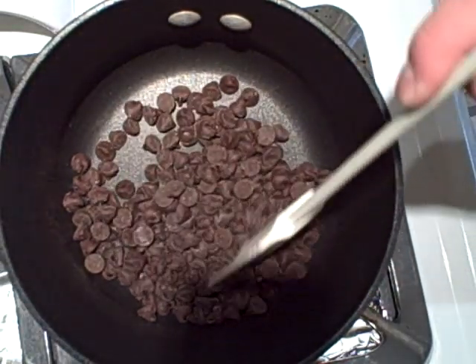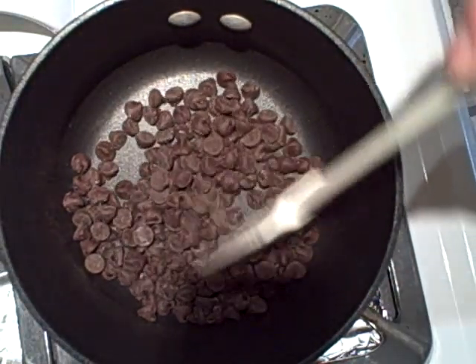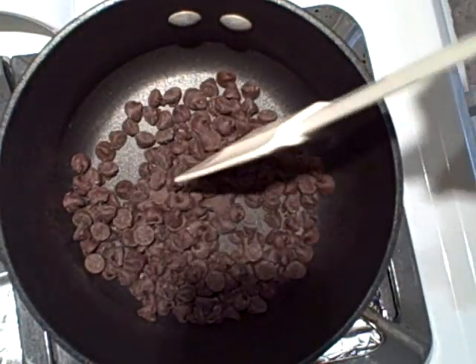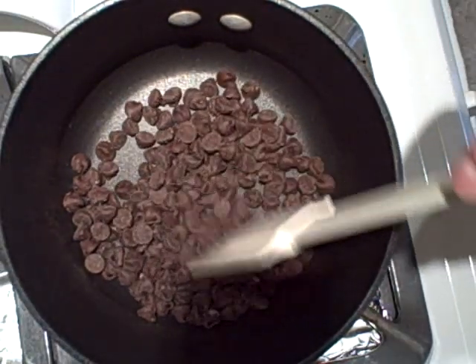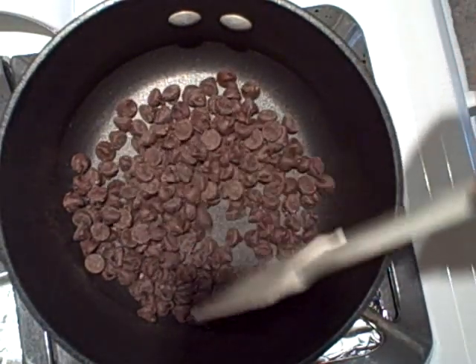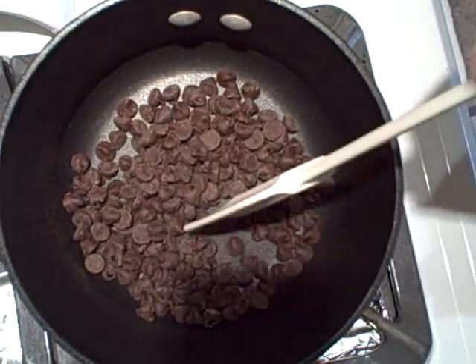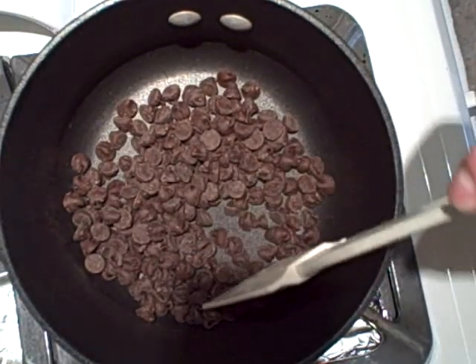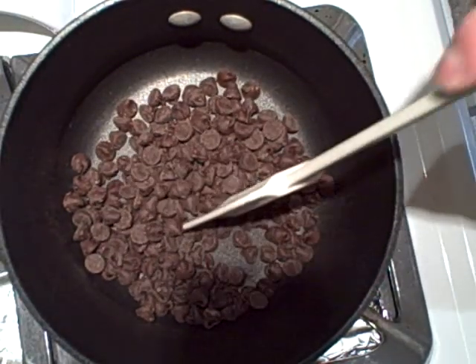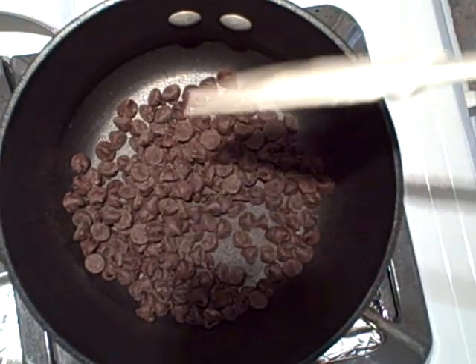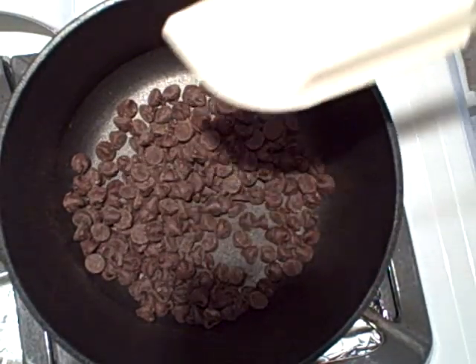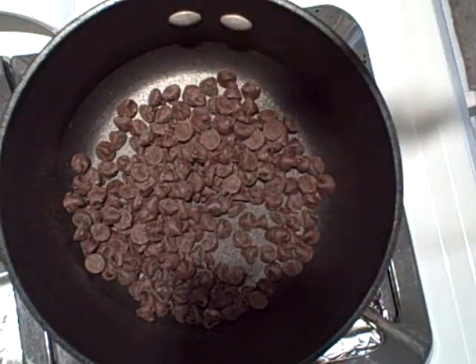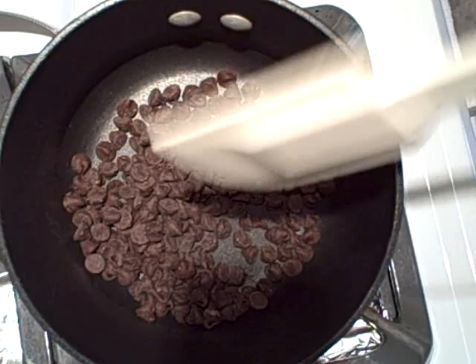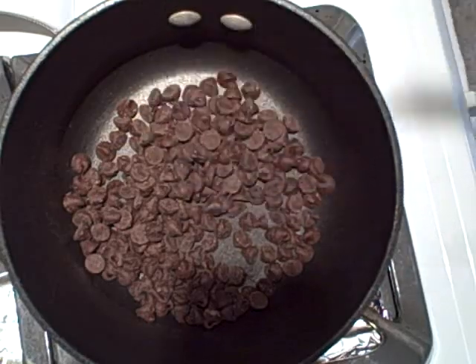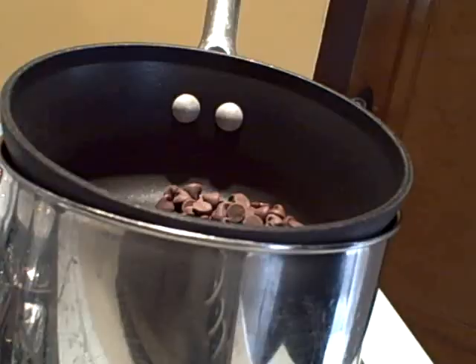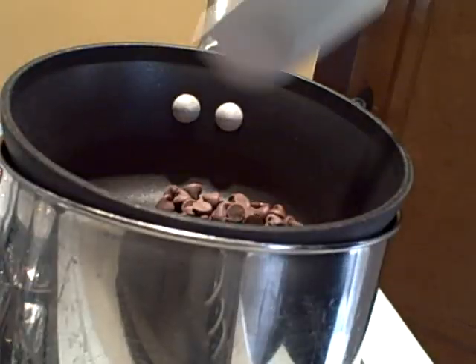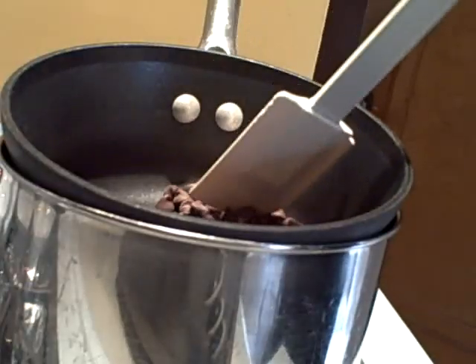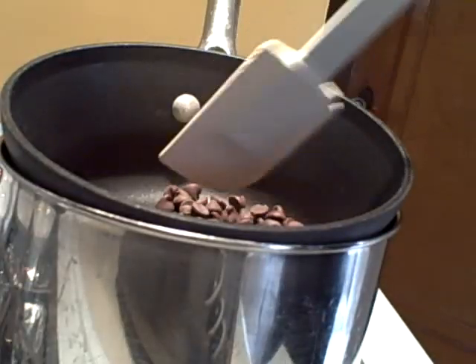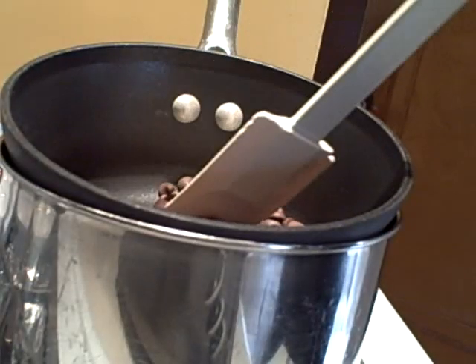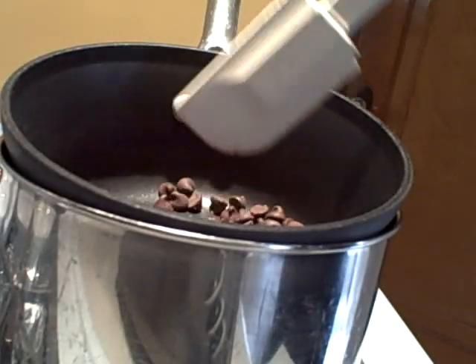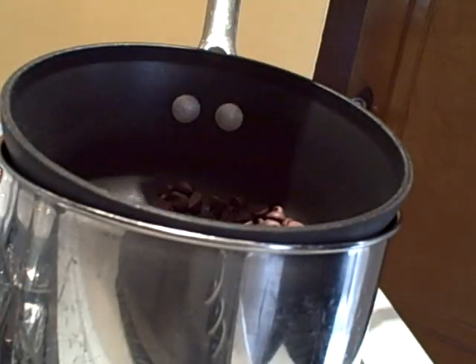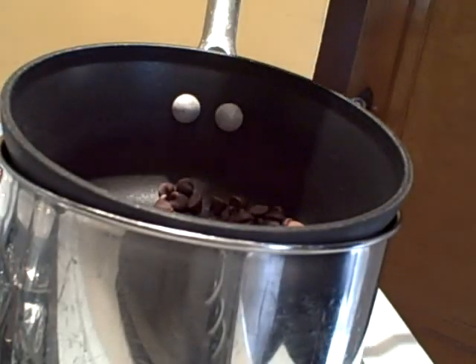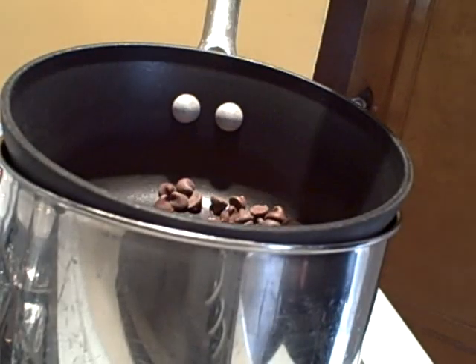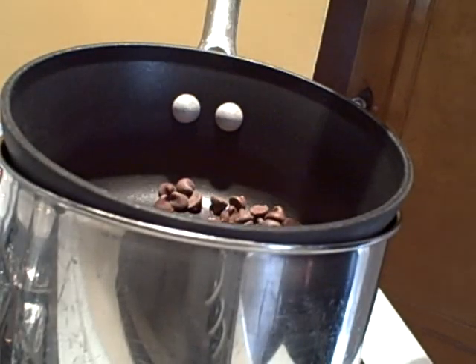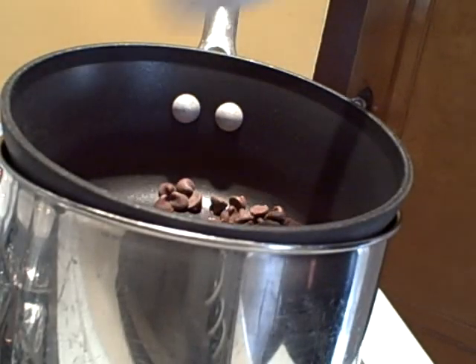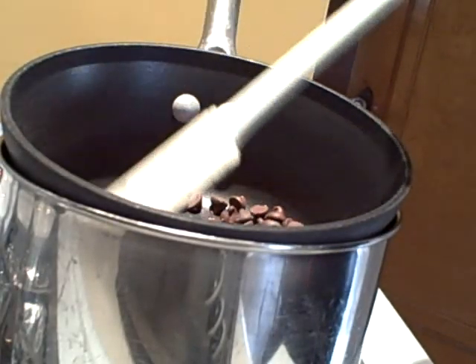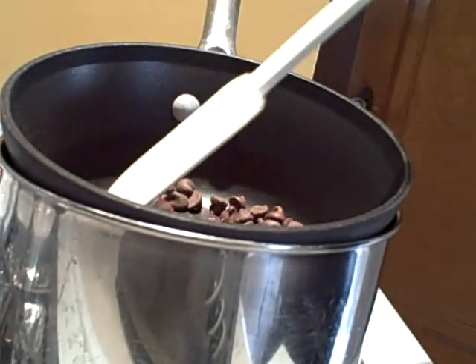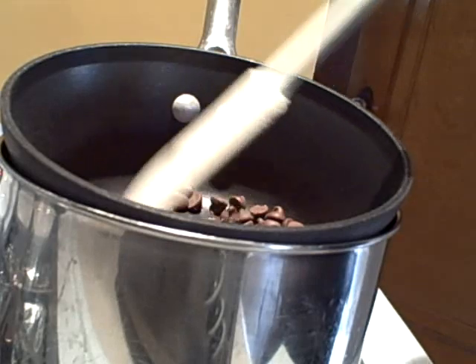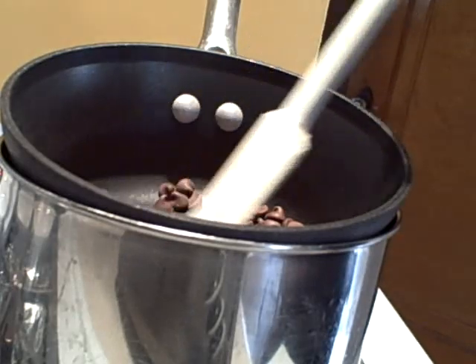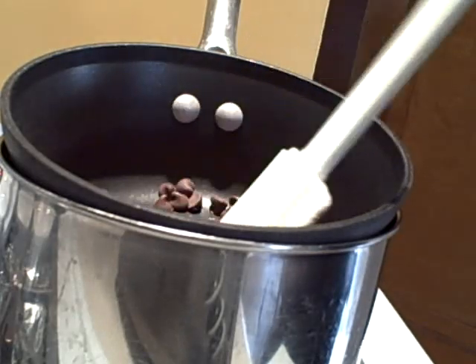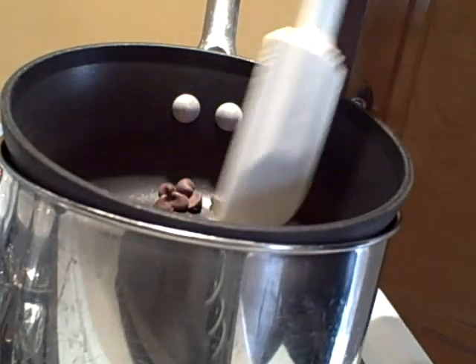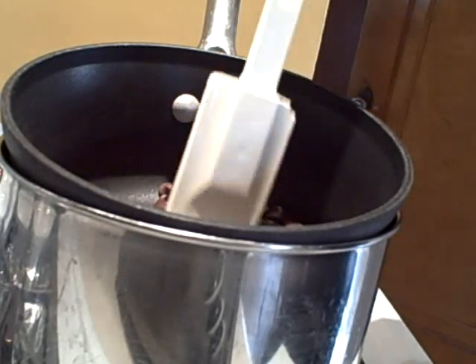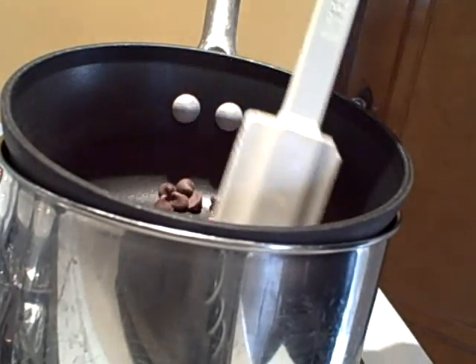Now what you're going to do is use your spatula to stir your chocolate around. It's going to begin melting soon. You've got to make sure that it doesn't burn, because it will burn very easily. I'm sensing my chocolate starting to melt, so now I'm just going to keep on stirring and make sure that it's not getting stuck.